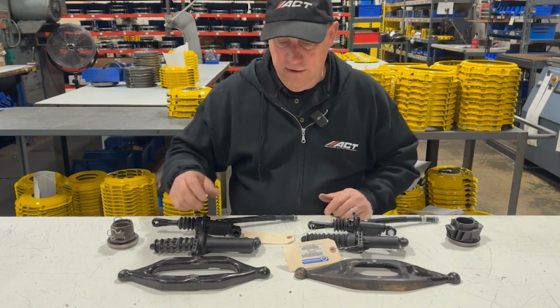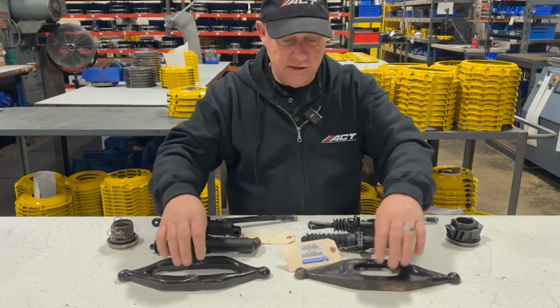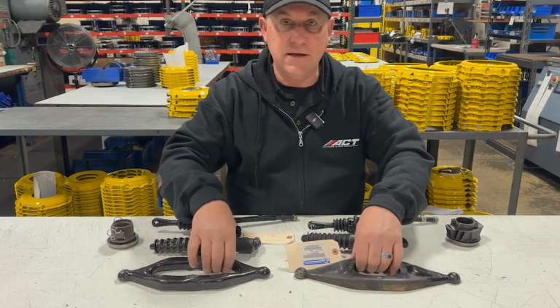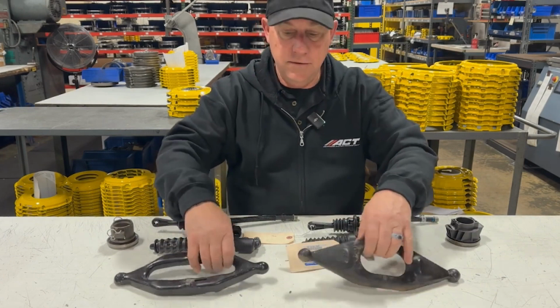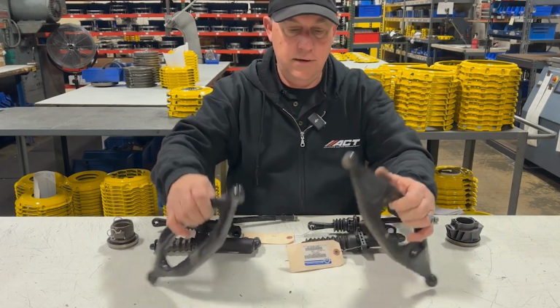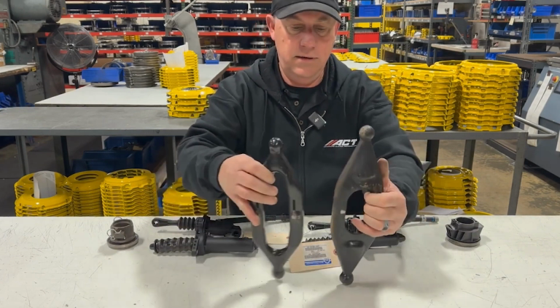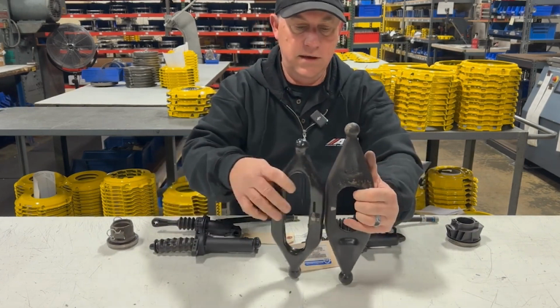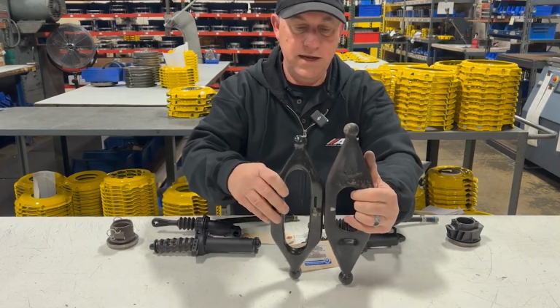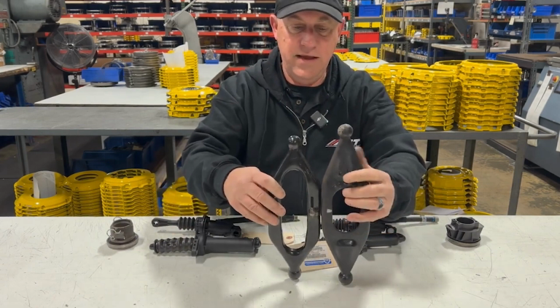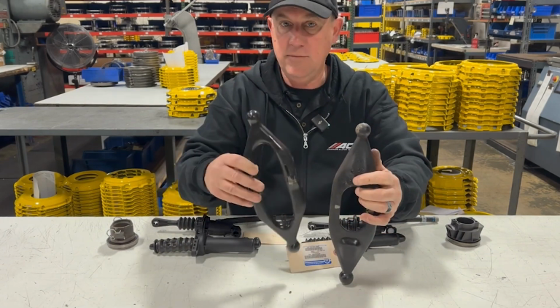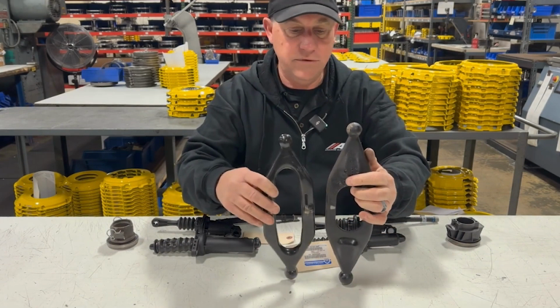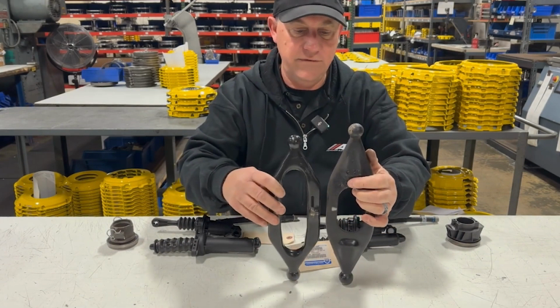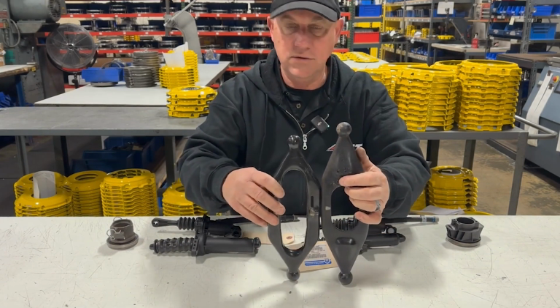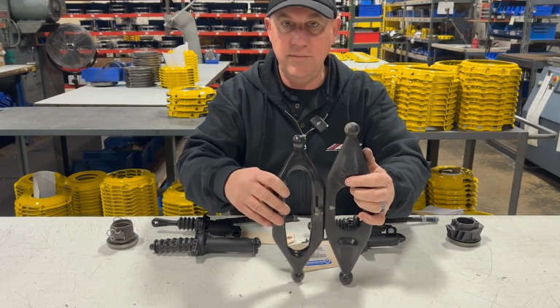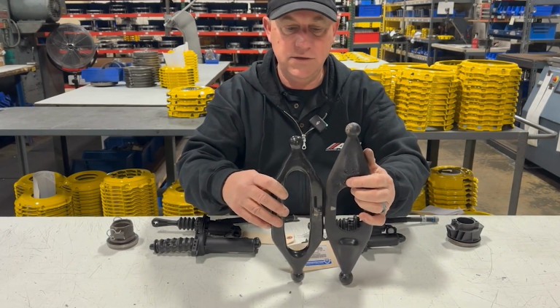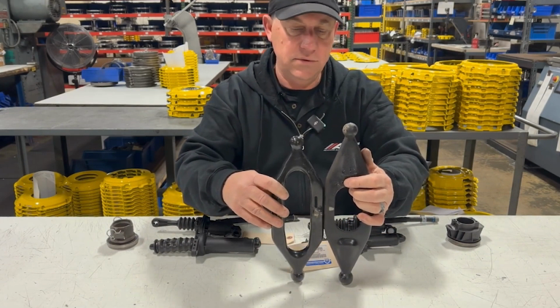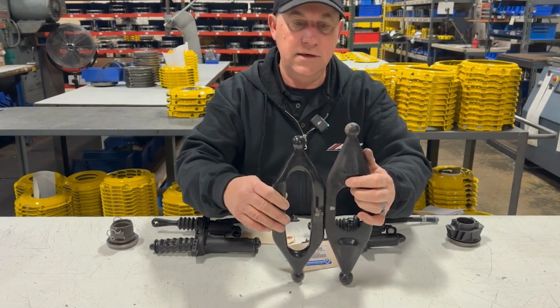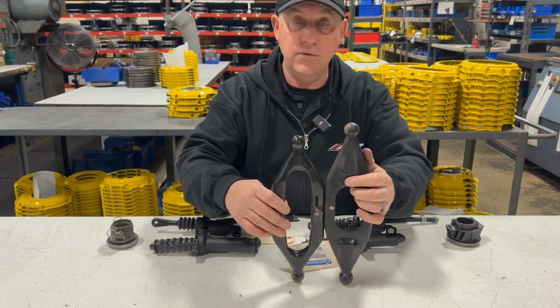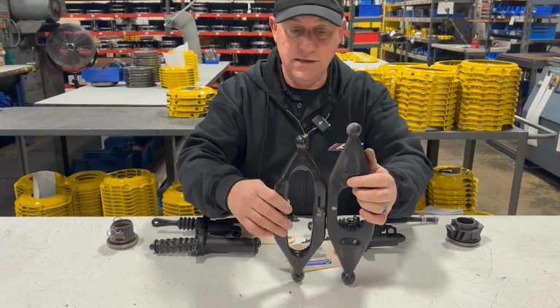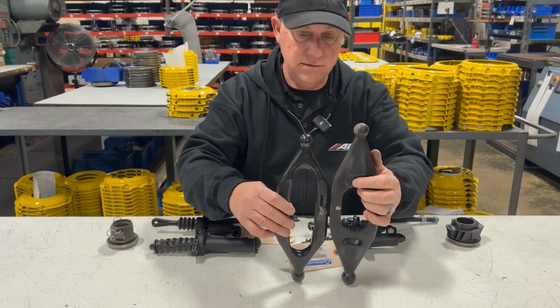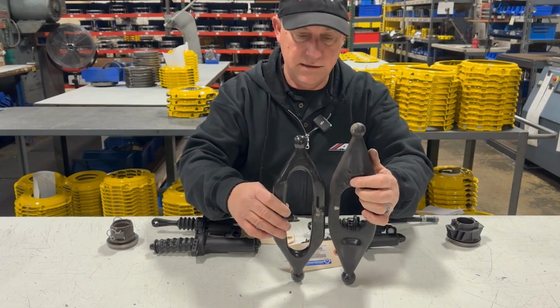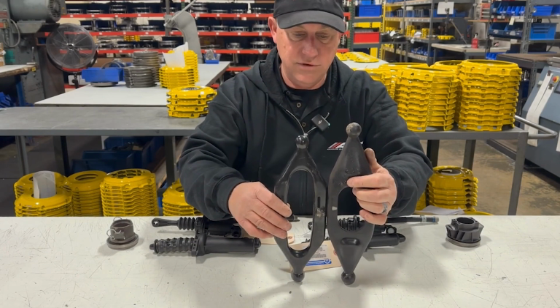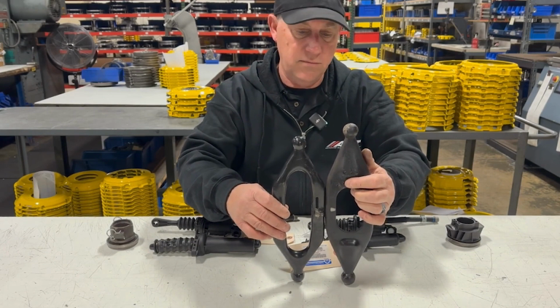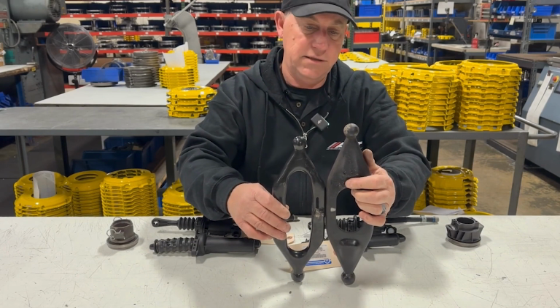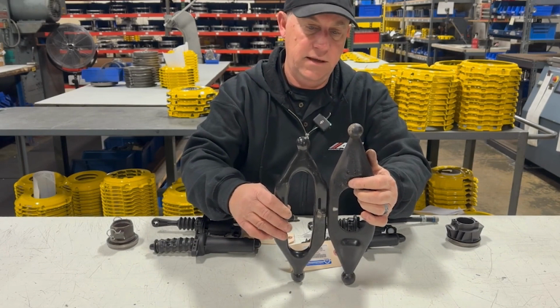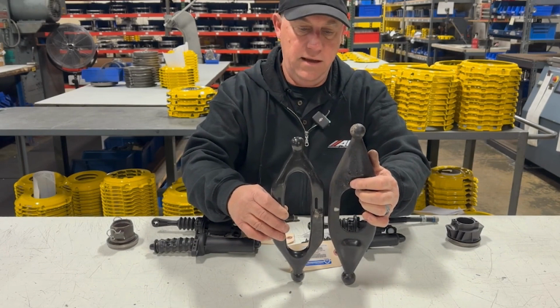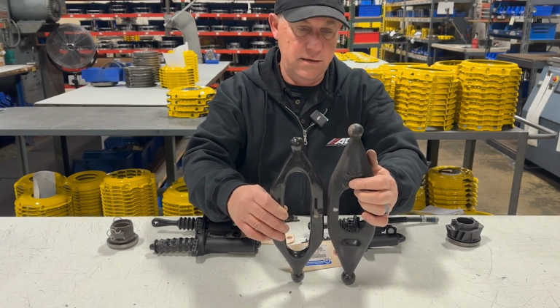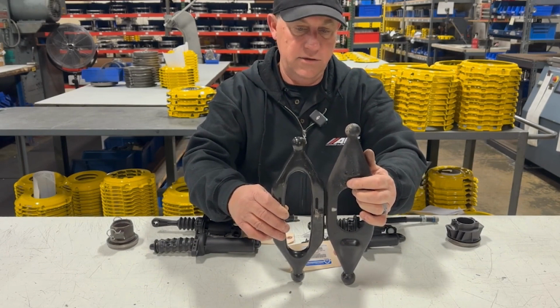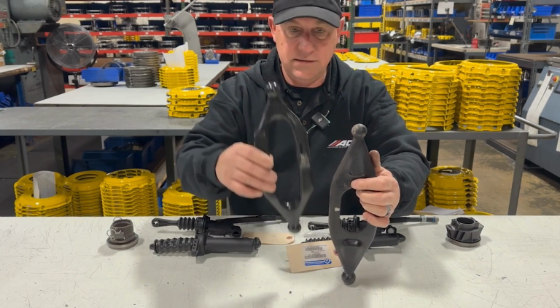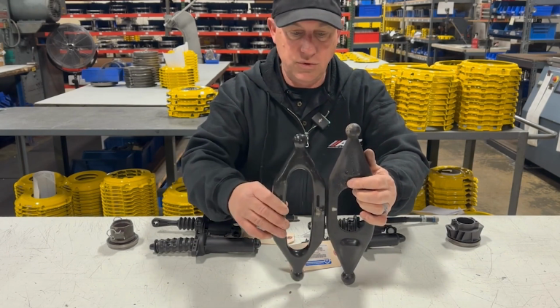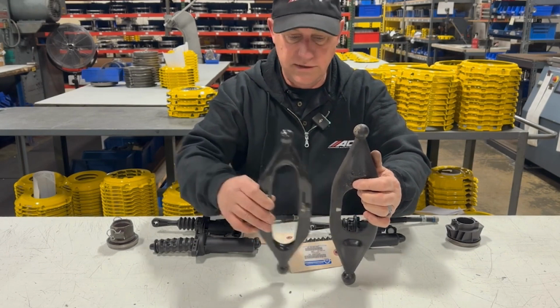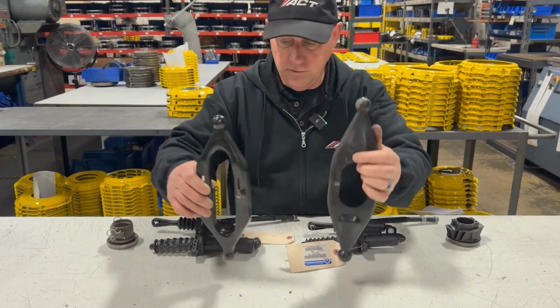First let's talk about the clutch arm. On the JK they've had the same arm for 35 years — it goes all the way back through the YJs, the 4-liter YJs — and you can see it's shorter than the newer ones.